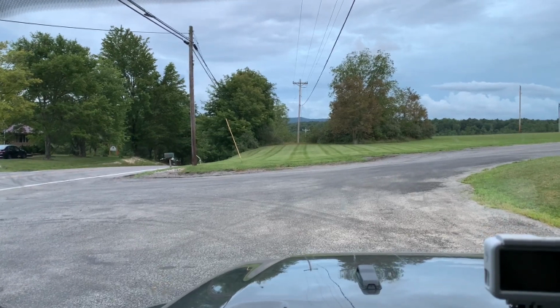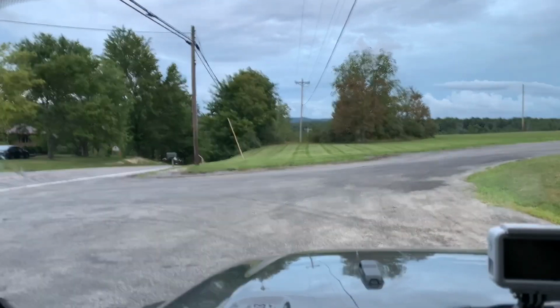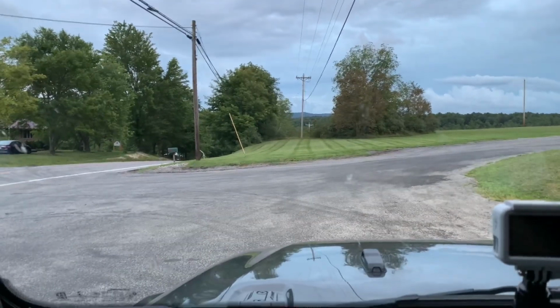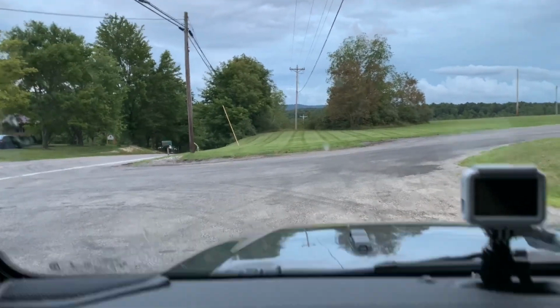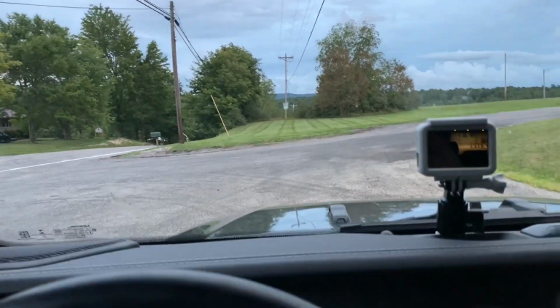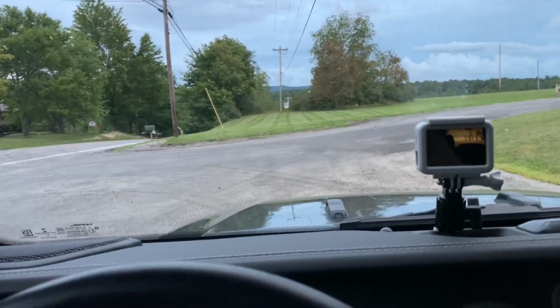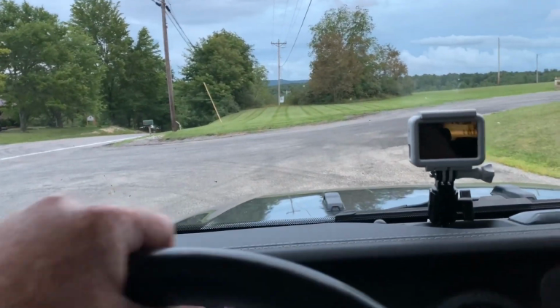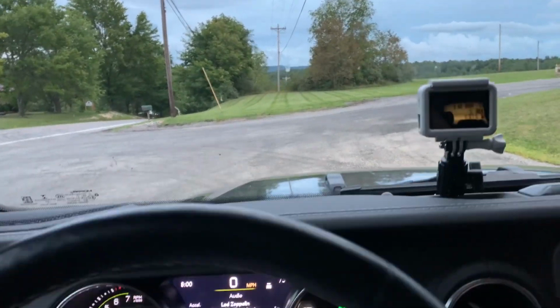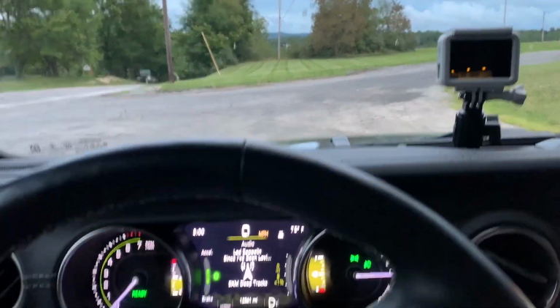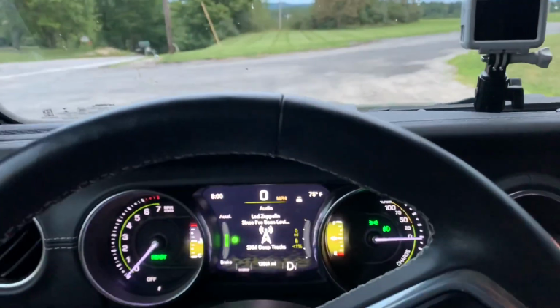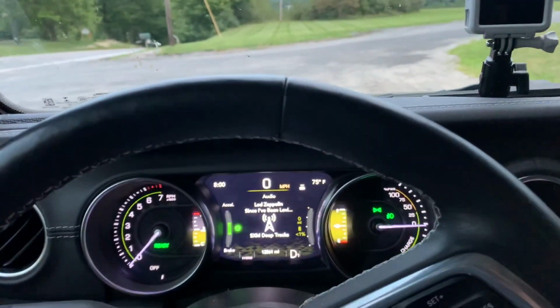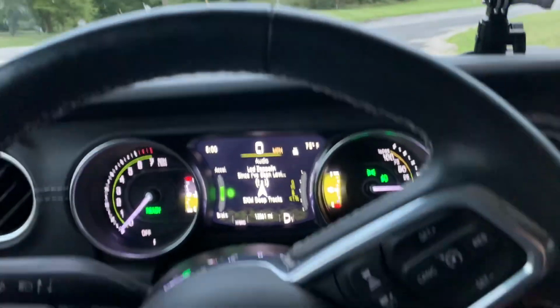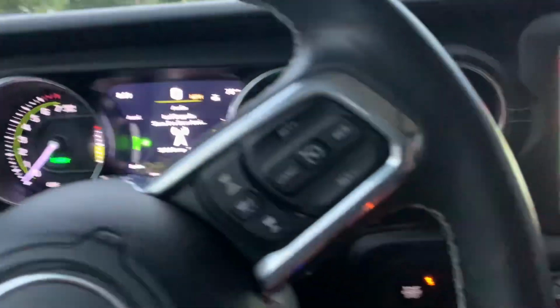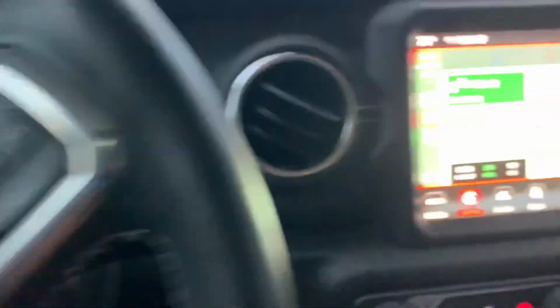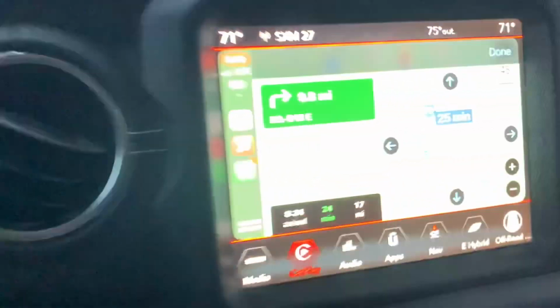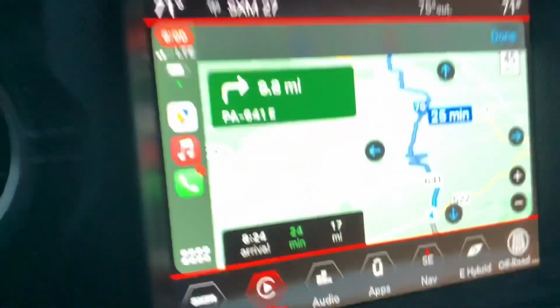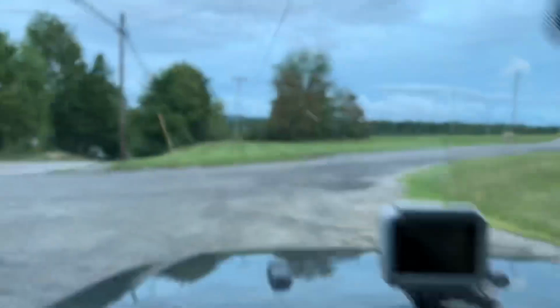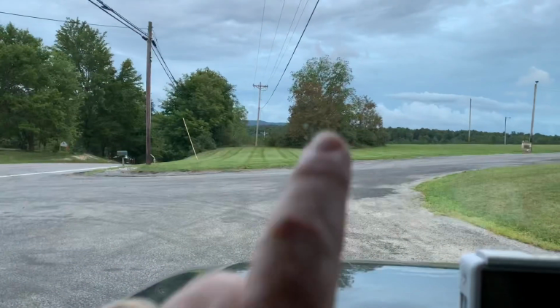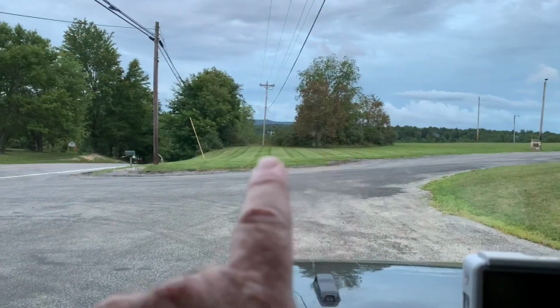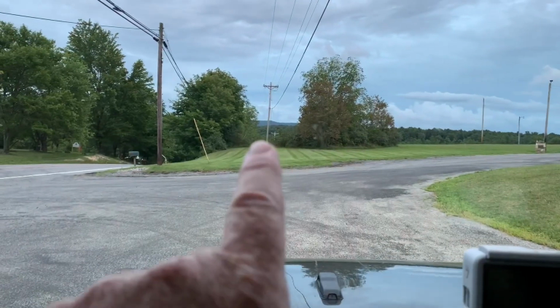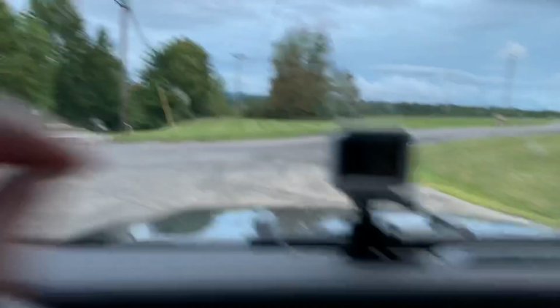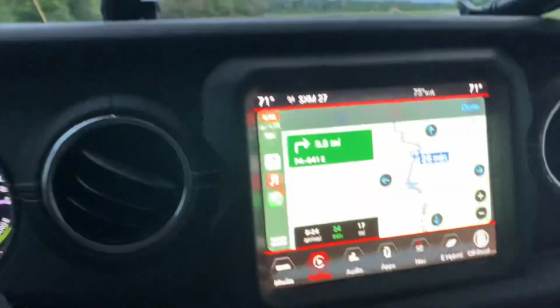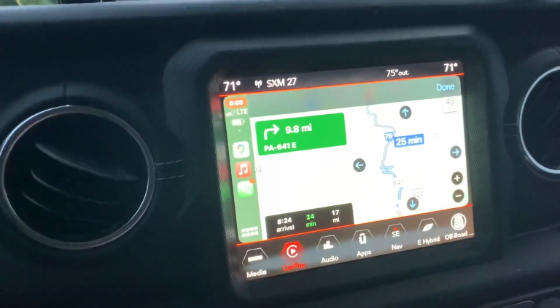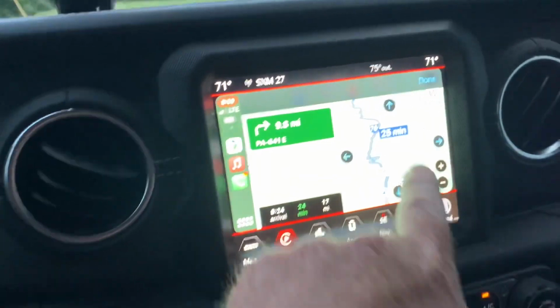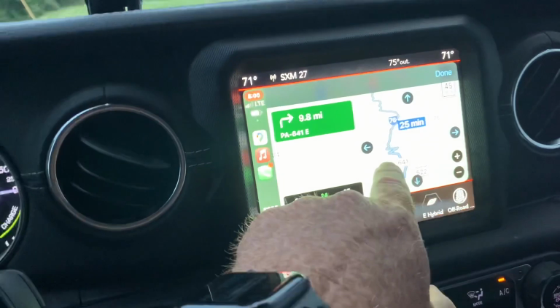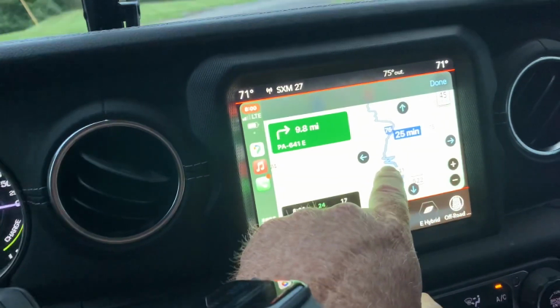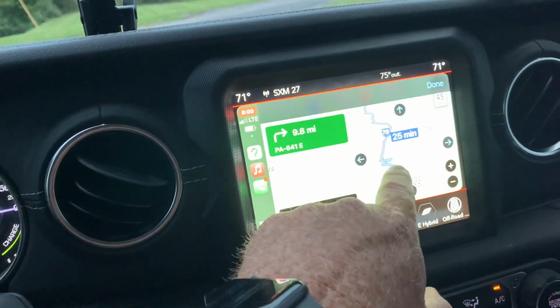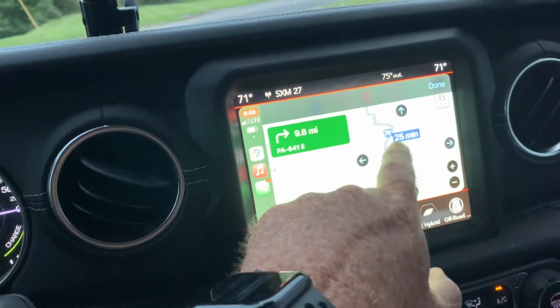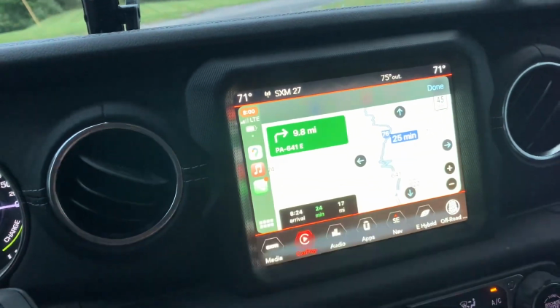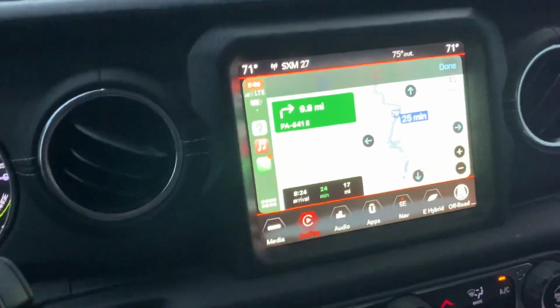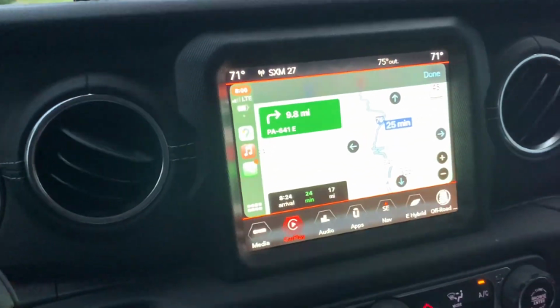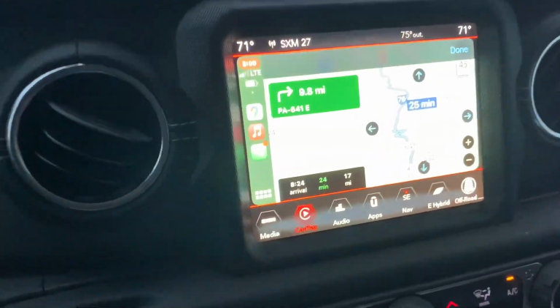Hey, Wrangler 4xe fans. I'm in the hills of Pennsylvania and I'm going to be crossing over that mountain ridge here in a little bit. And as you can see, there are some switchbacks to get you up and down the mountain.